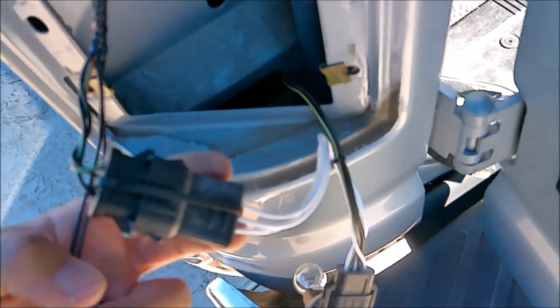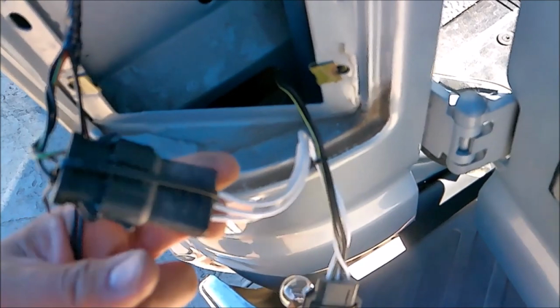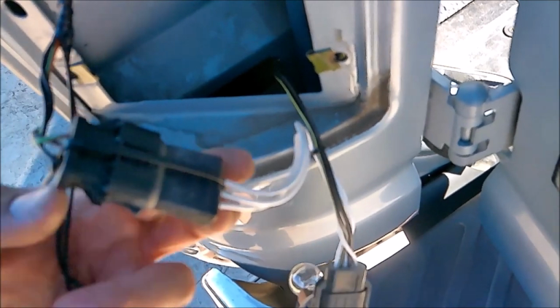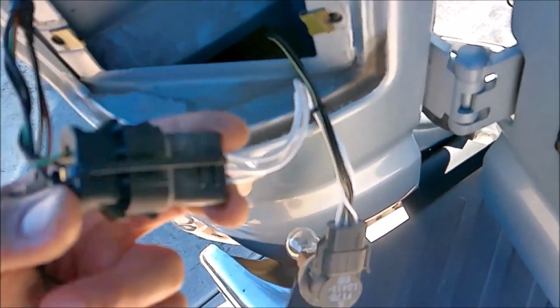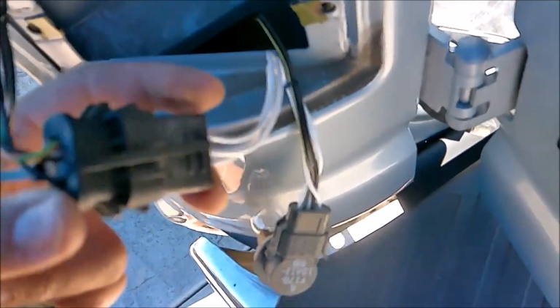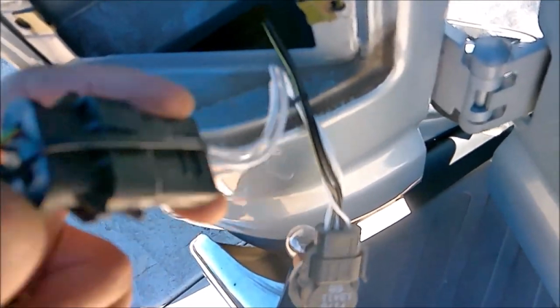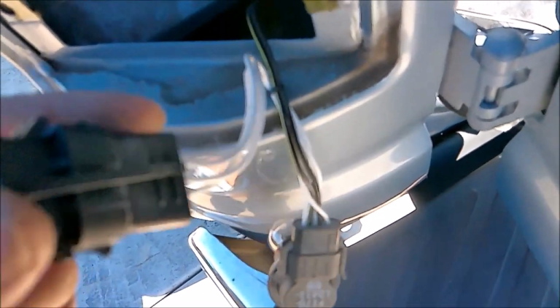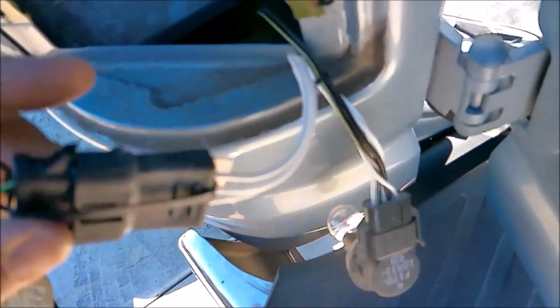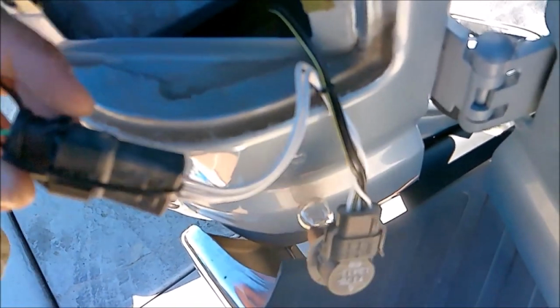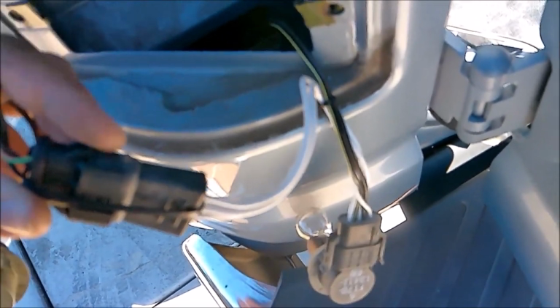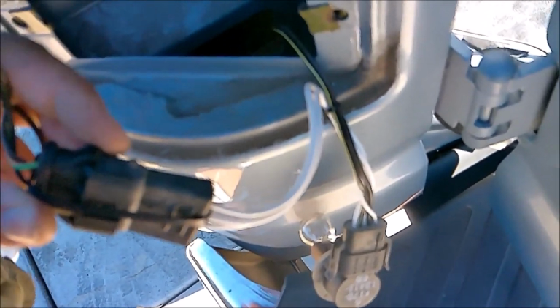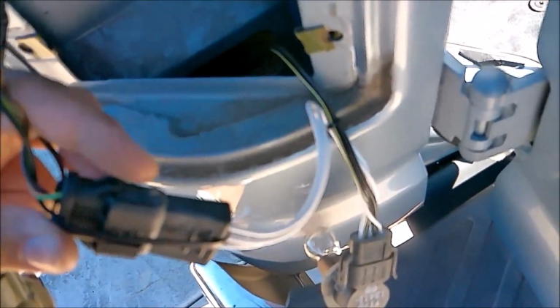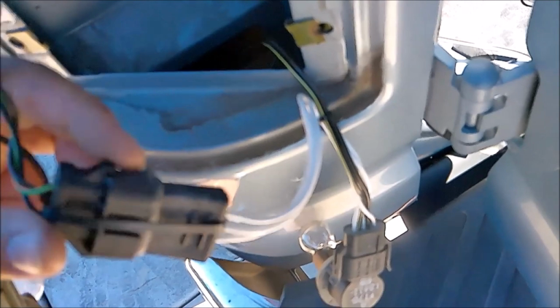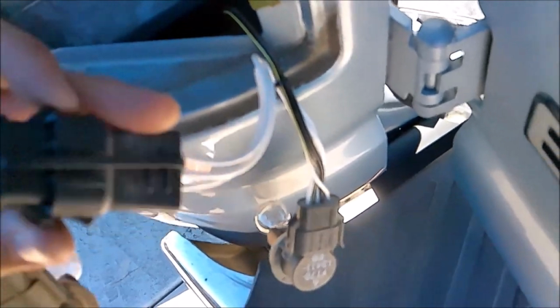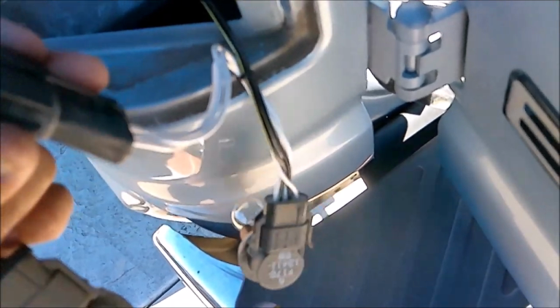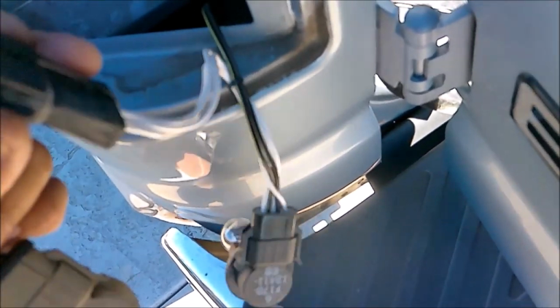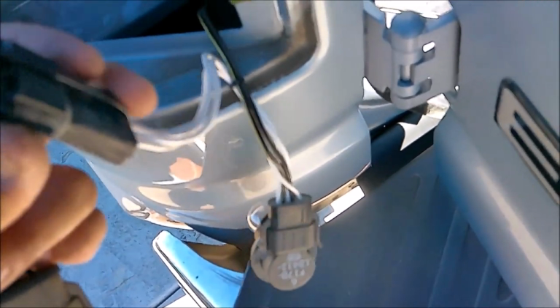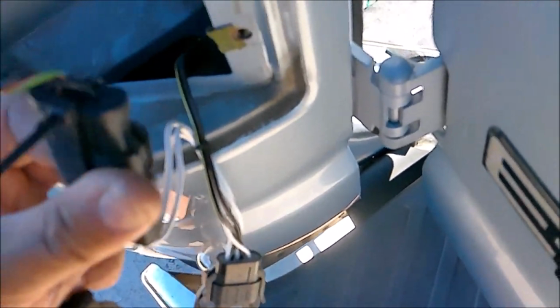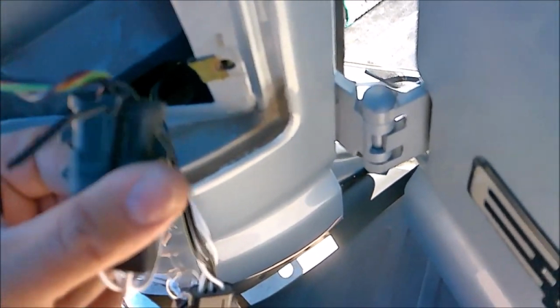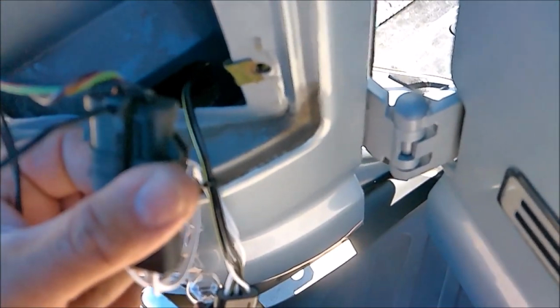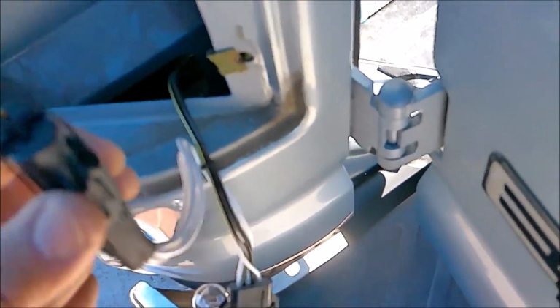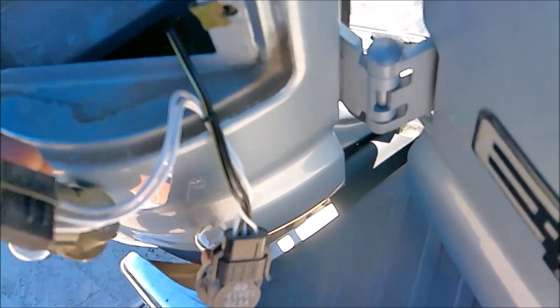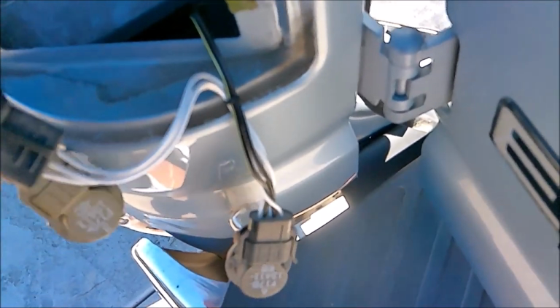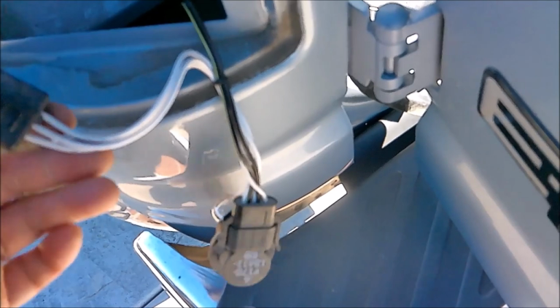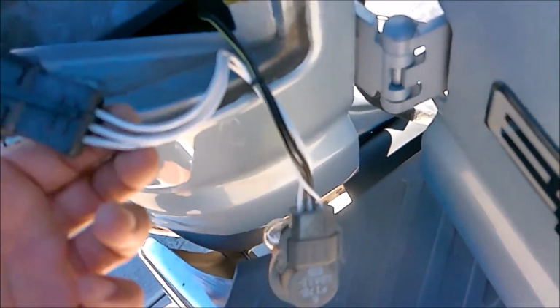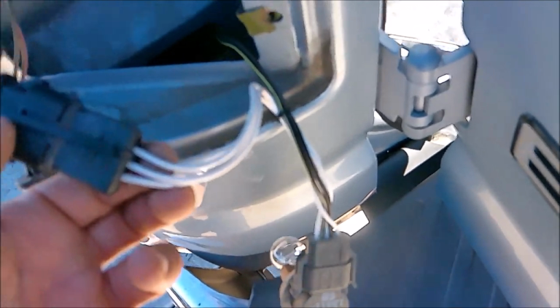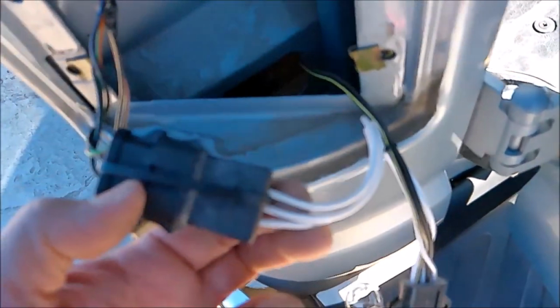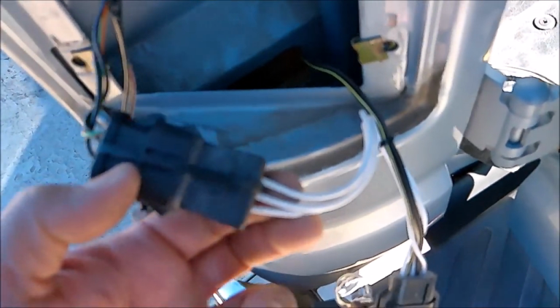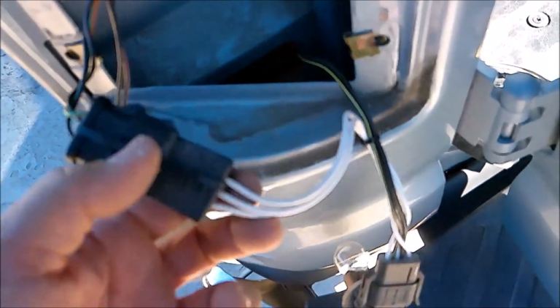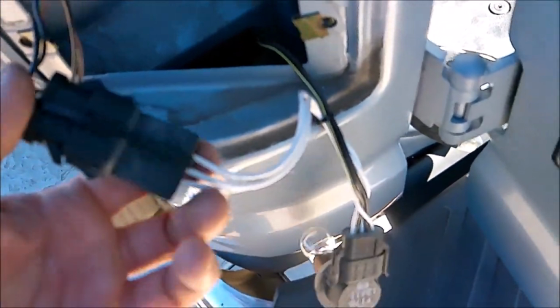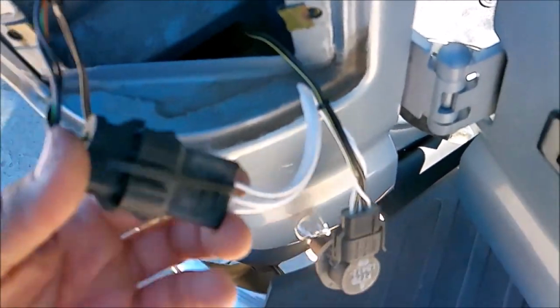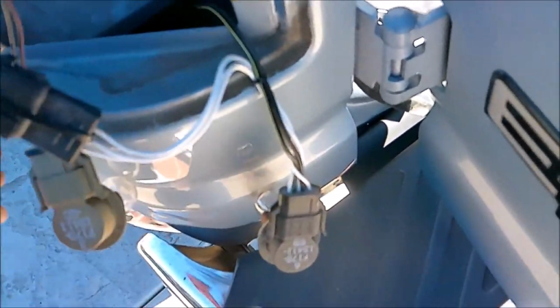If you have an old van like mine, the lock tabs might be brittle and break. If that happens, just use a zip tie — put it through the wire just like that and it'll hold it in place.